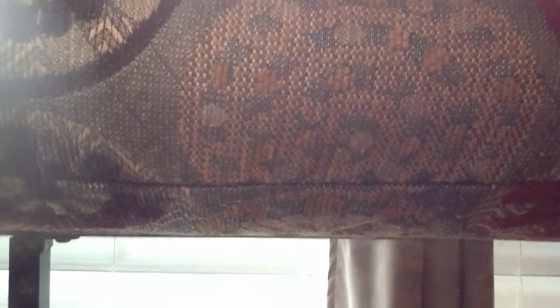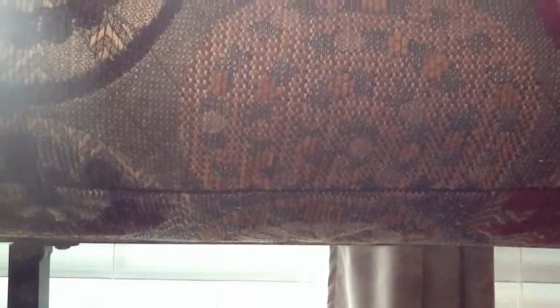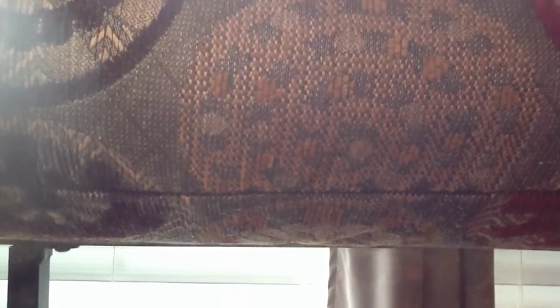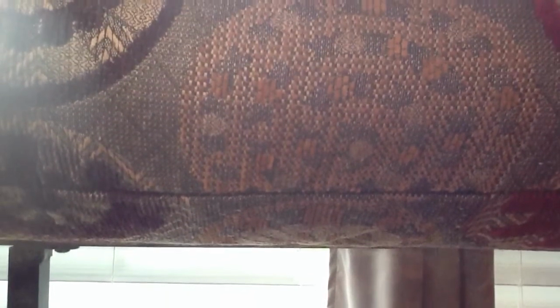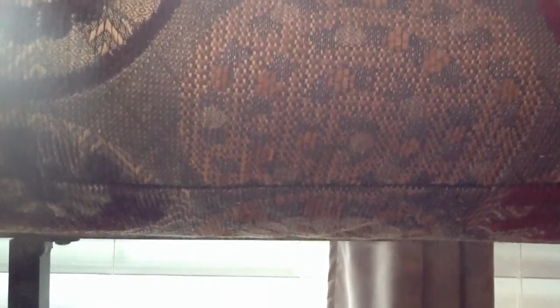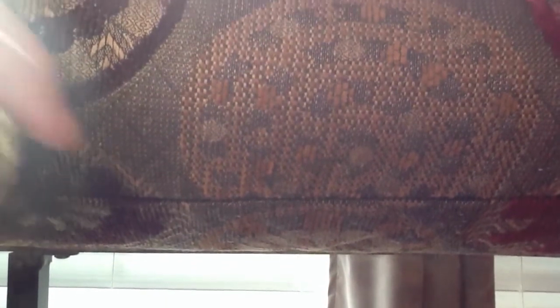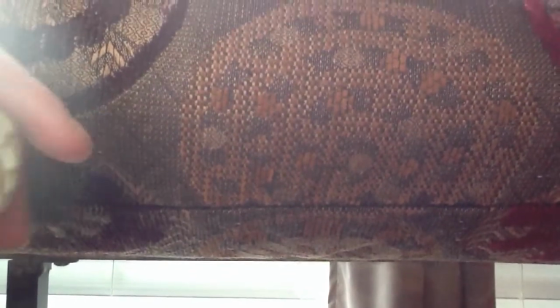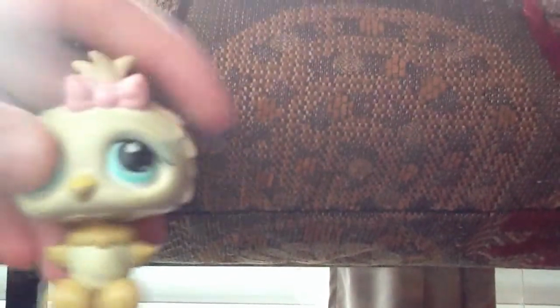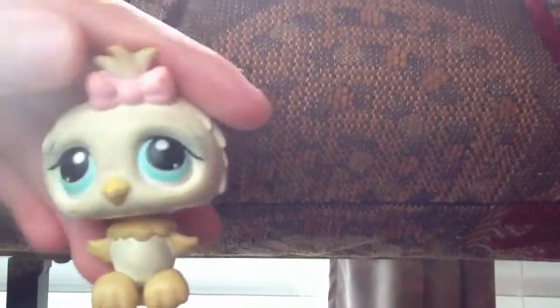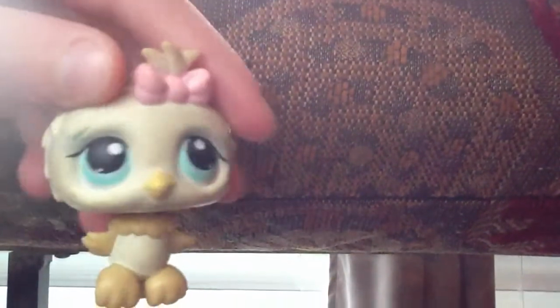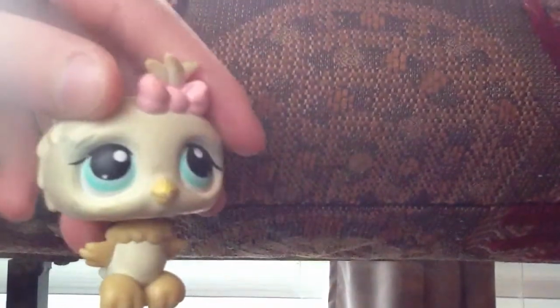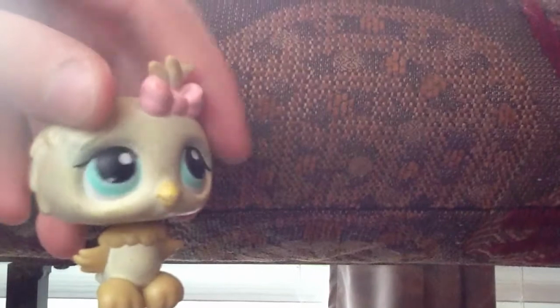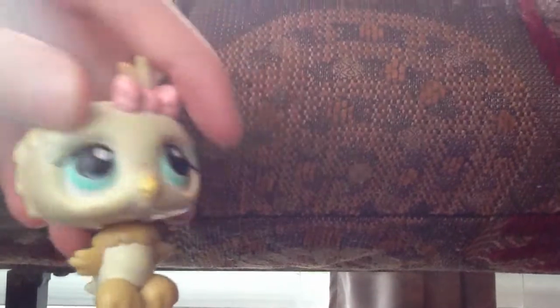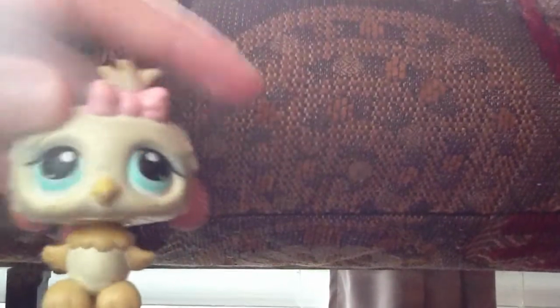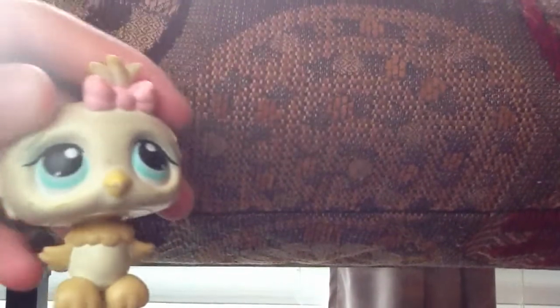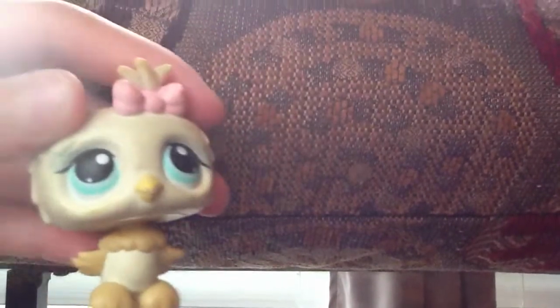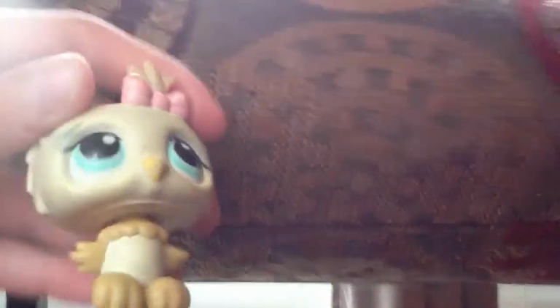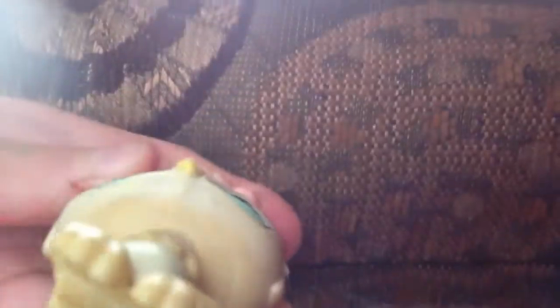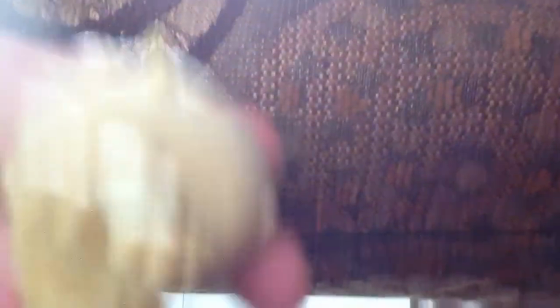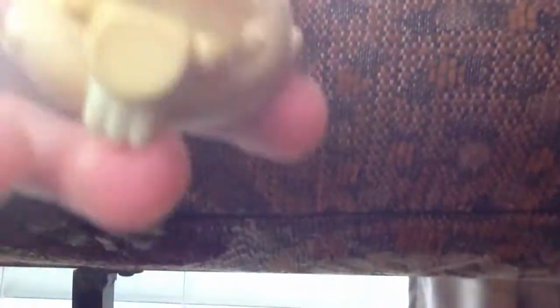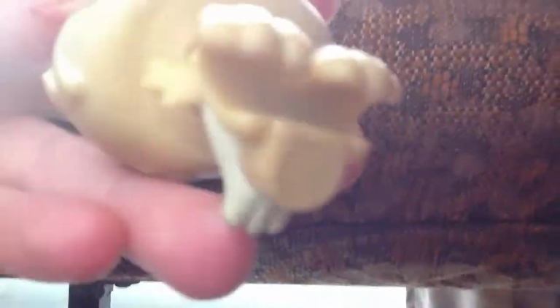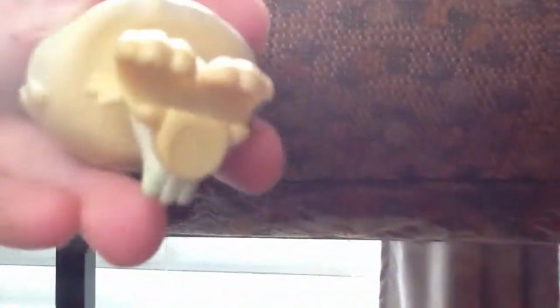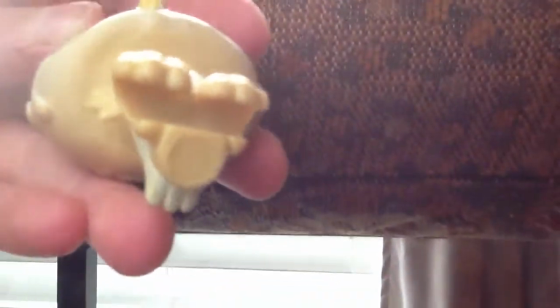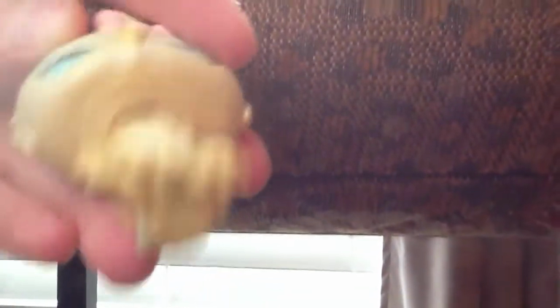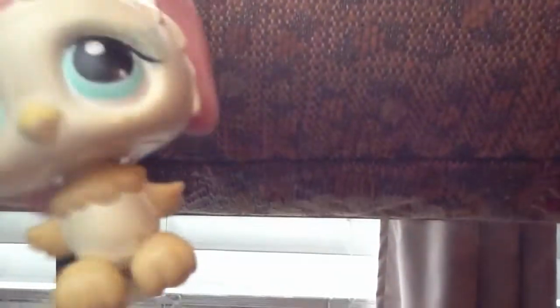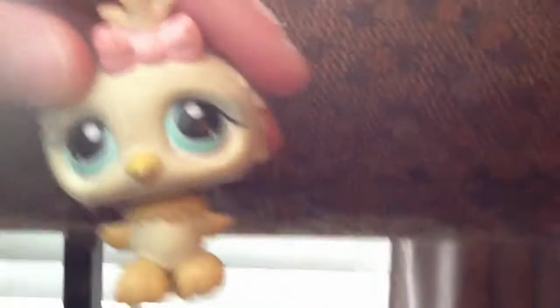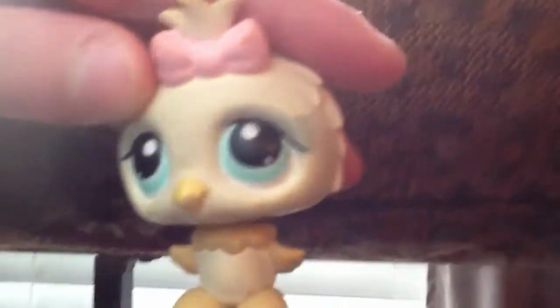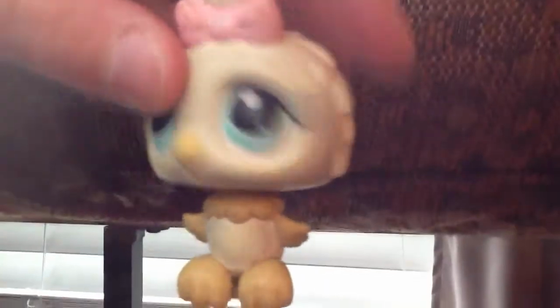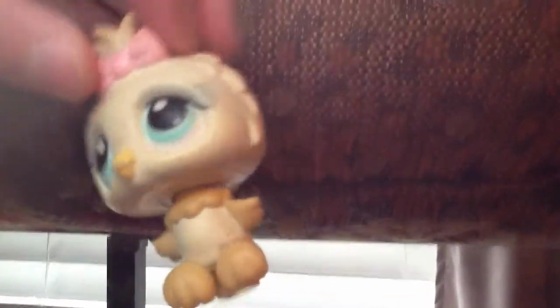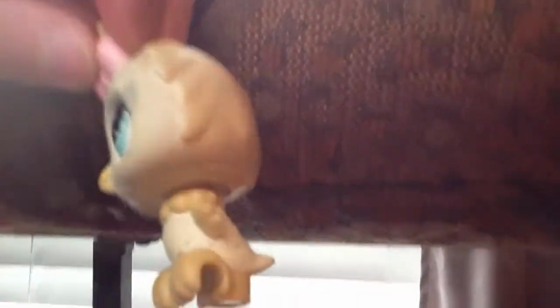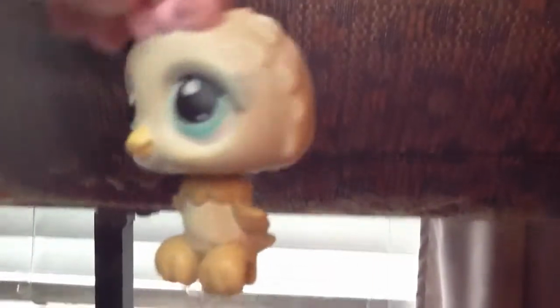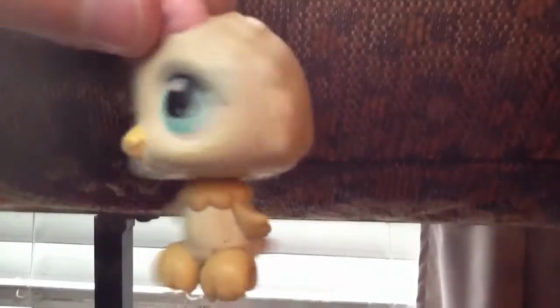First is this owl. This is old because you can see the eyes and feet like that. It's really cute. And it has a bow.